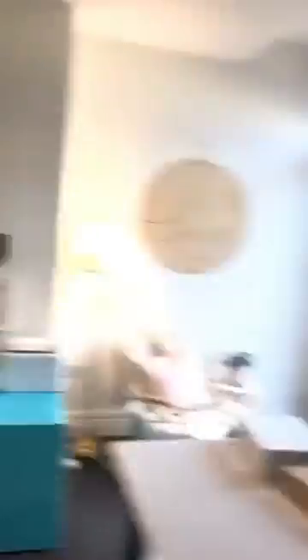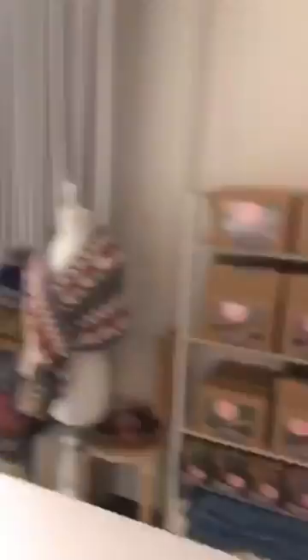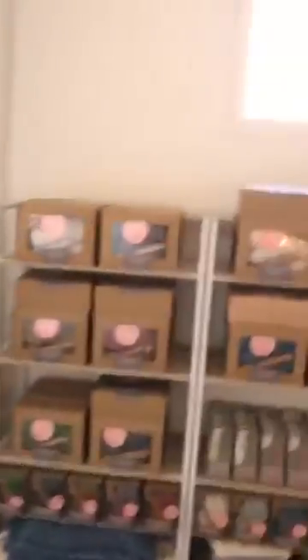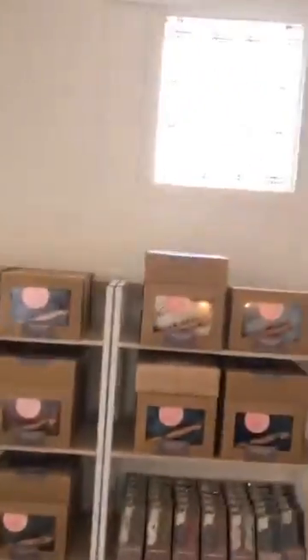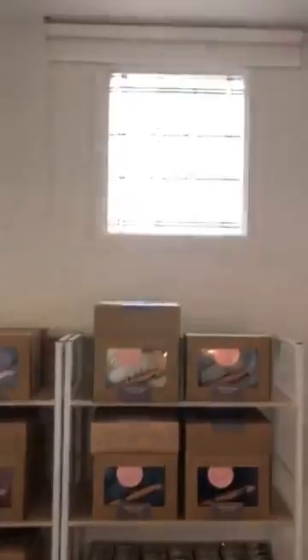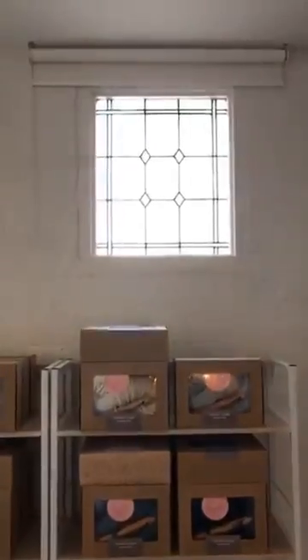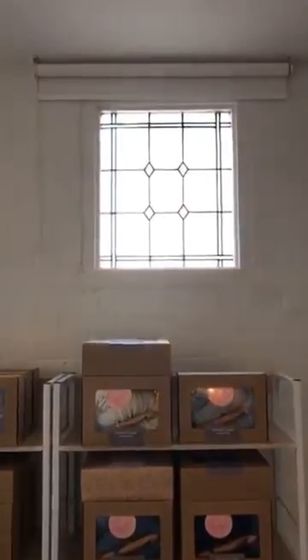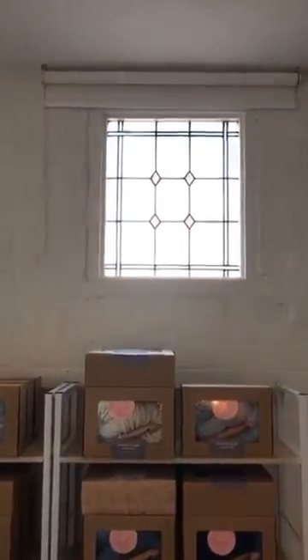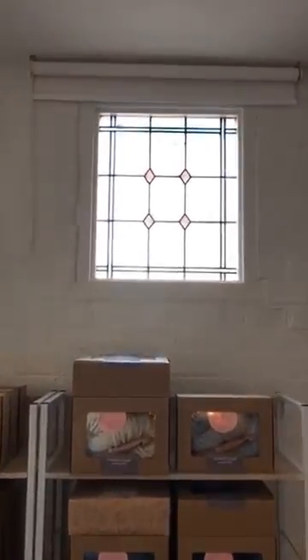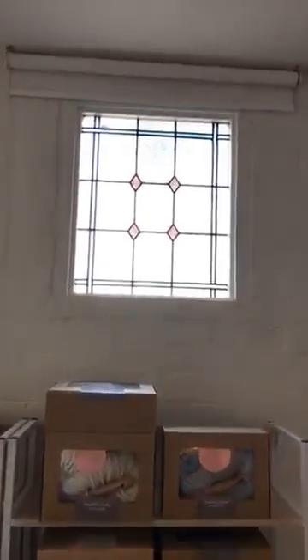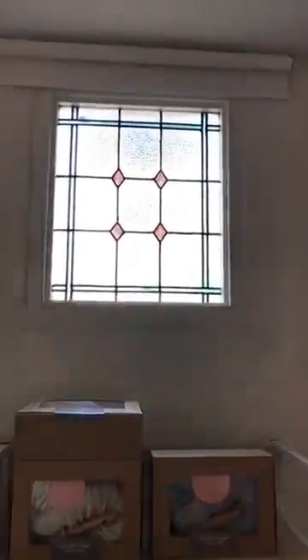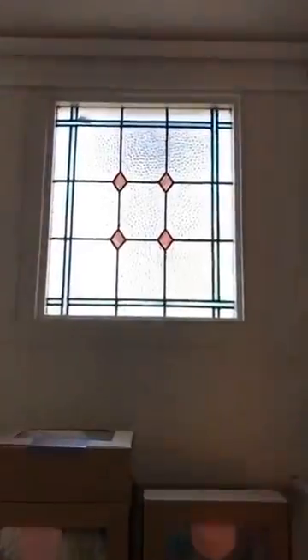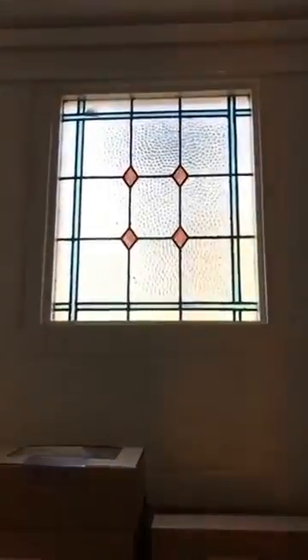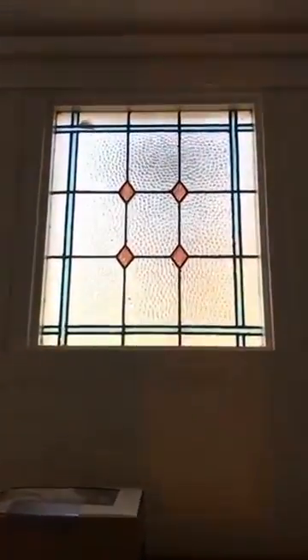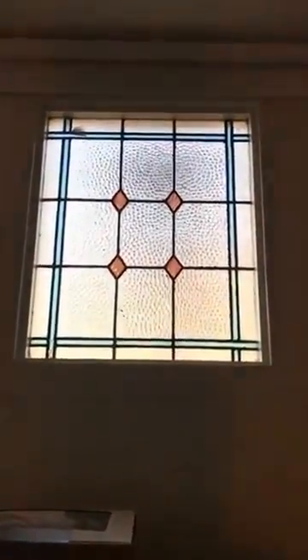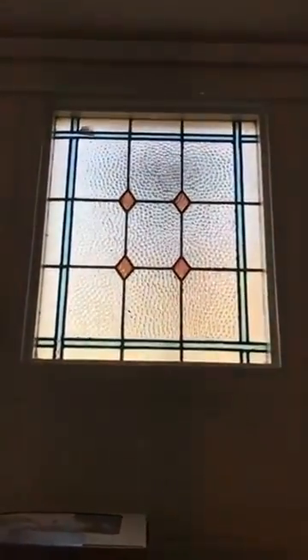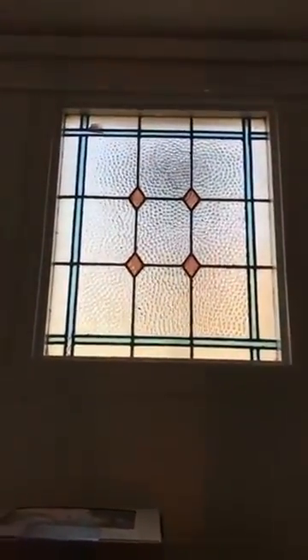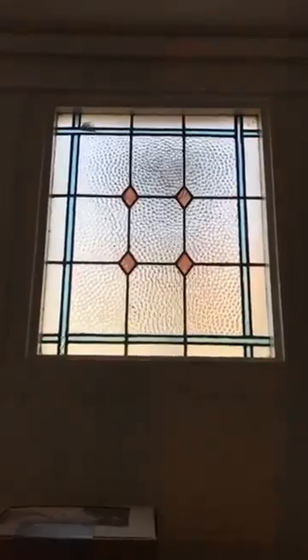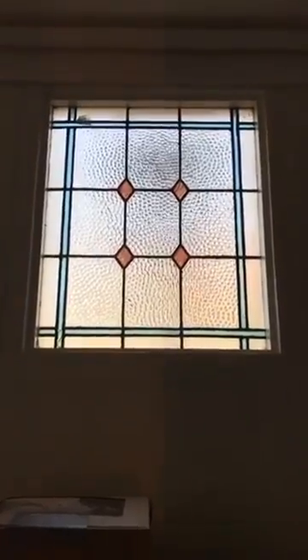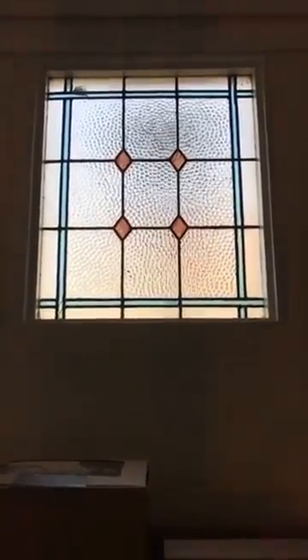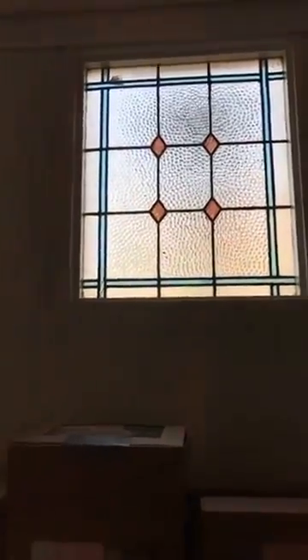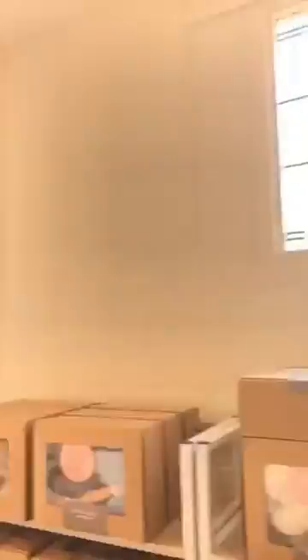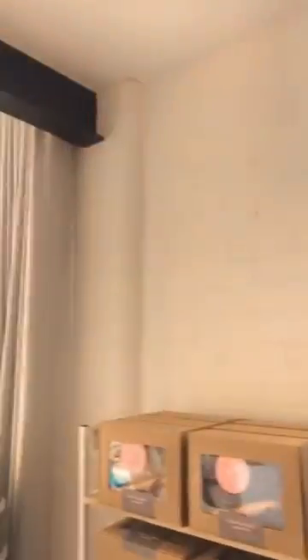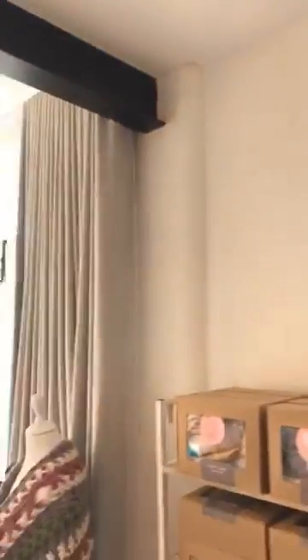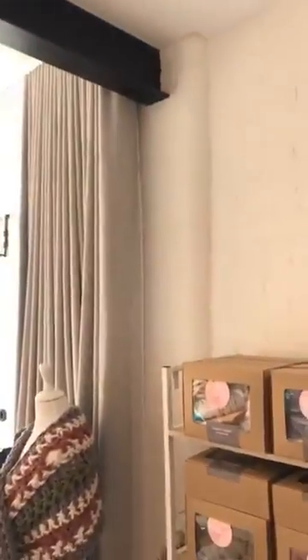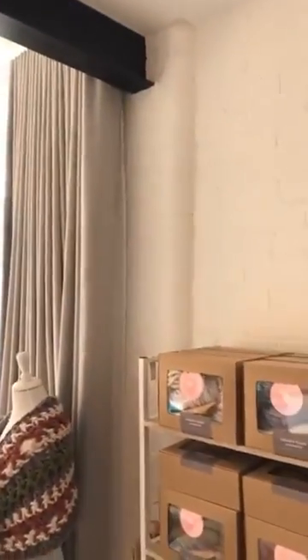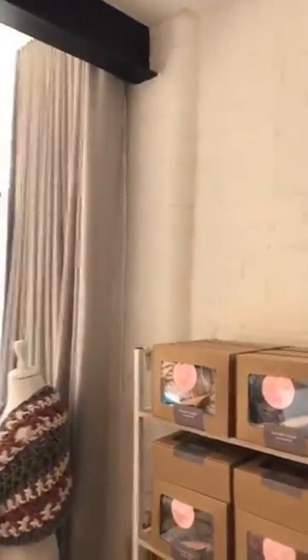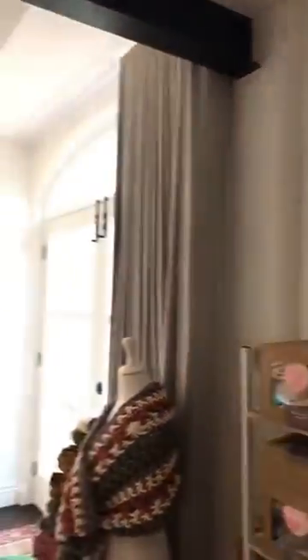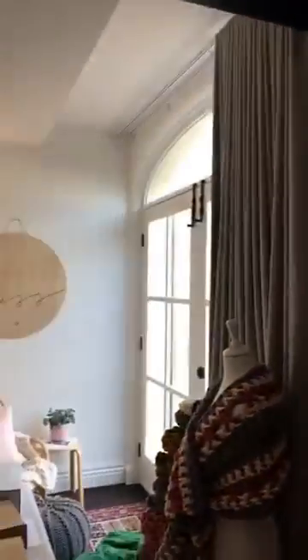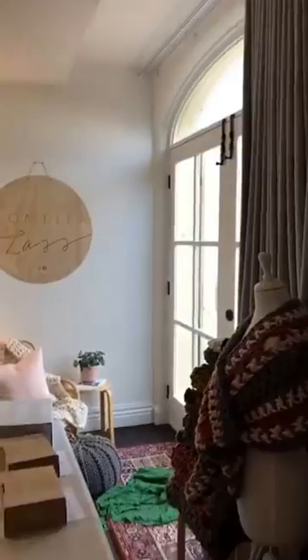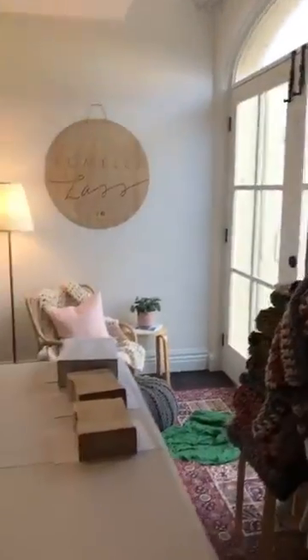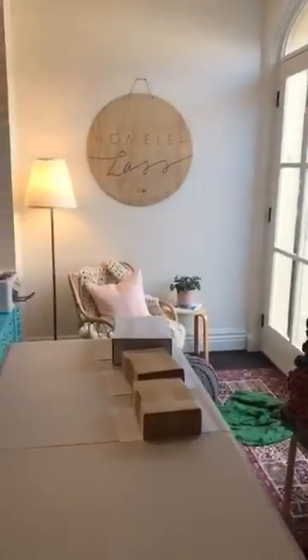I forgot to show you this window — let's see if we can get the light right. There we go! Isn't it so pretty? It's just got these gorgeous, gorgeous details in it. I love this space. It's such a beautiful studio space.